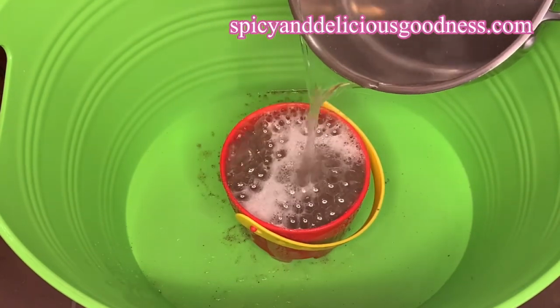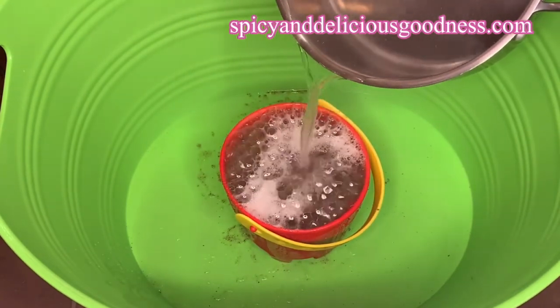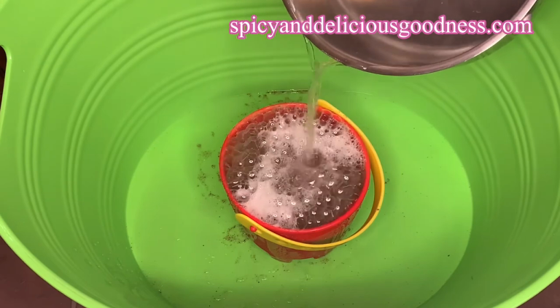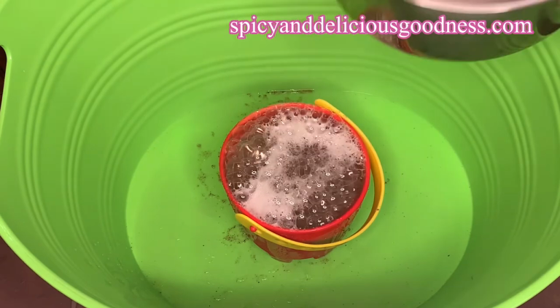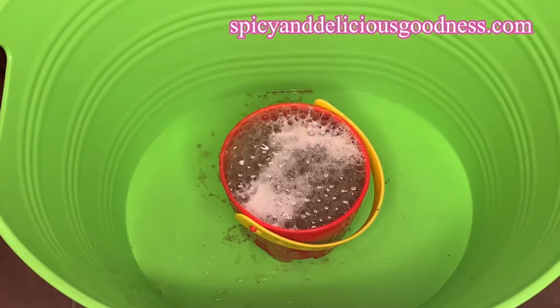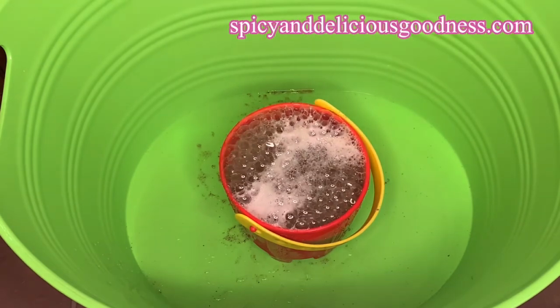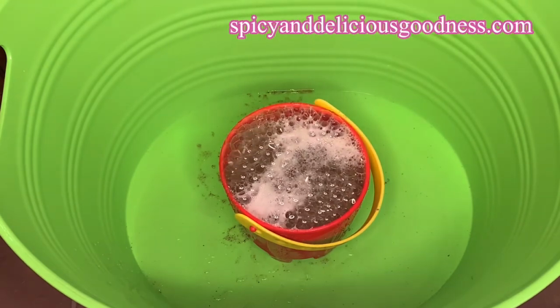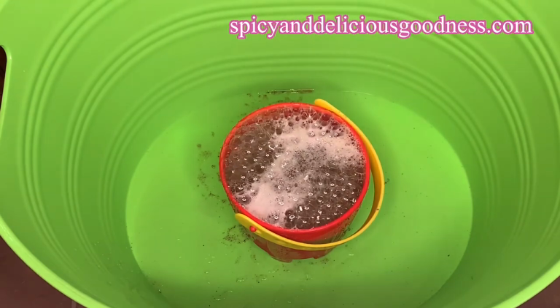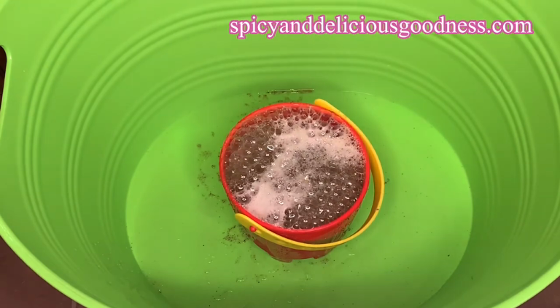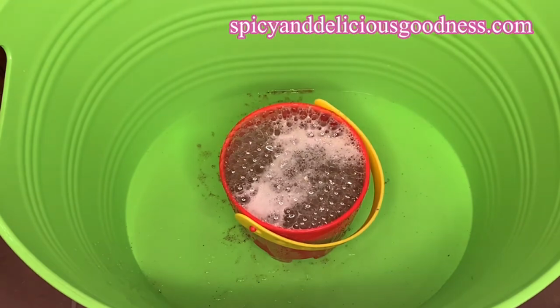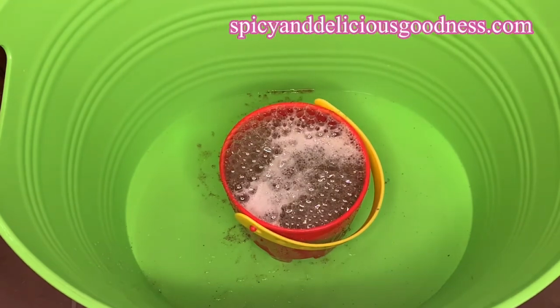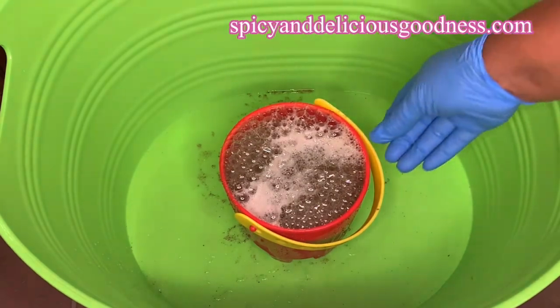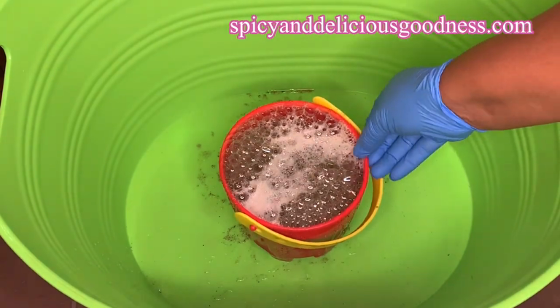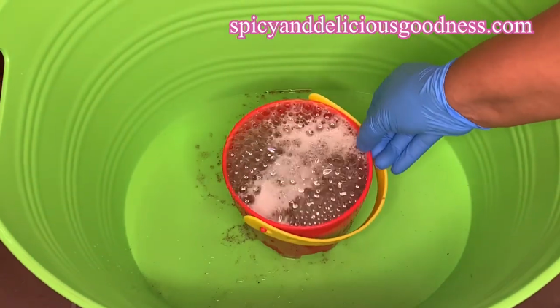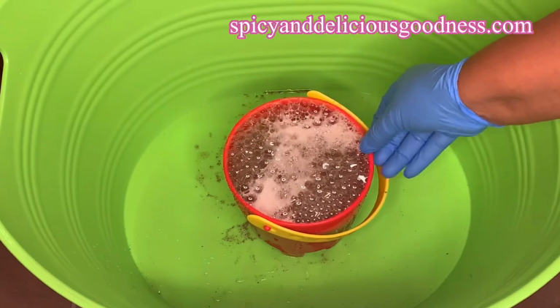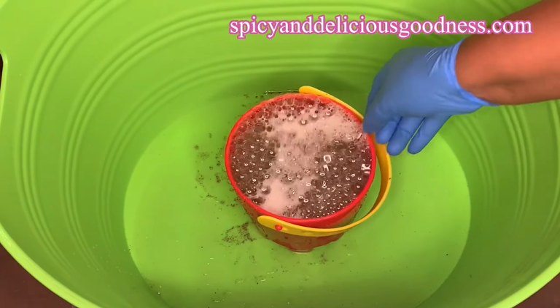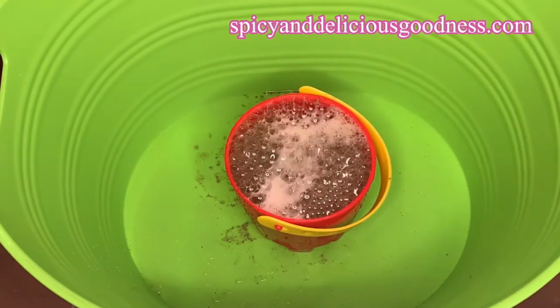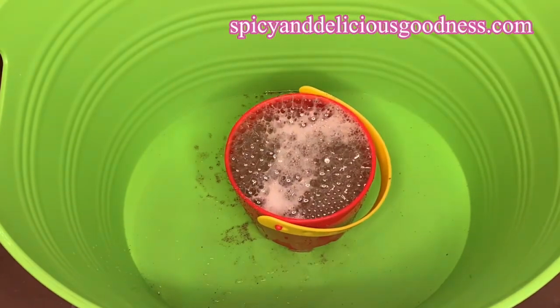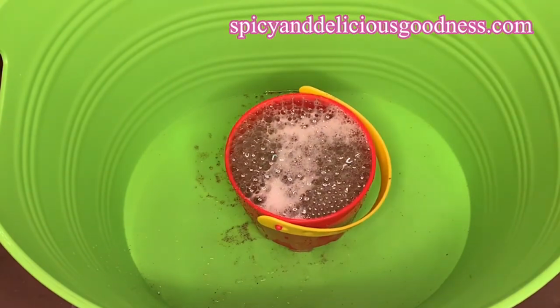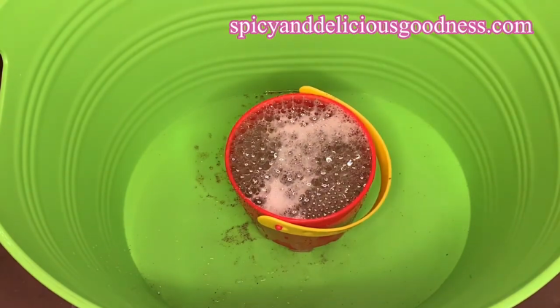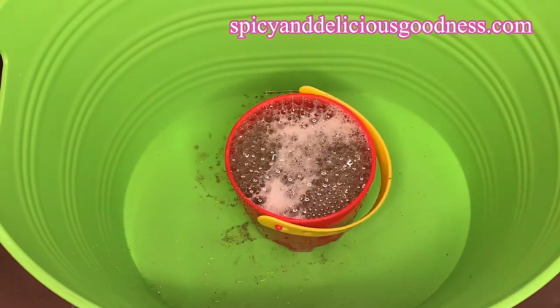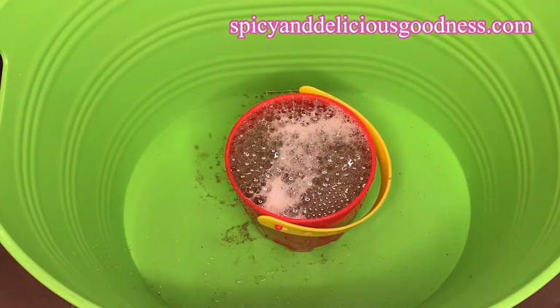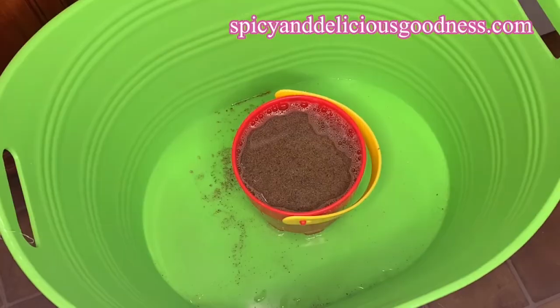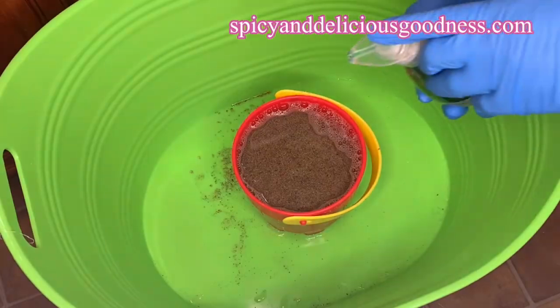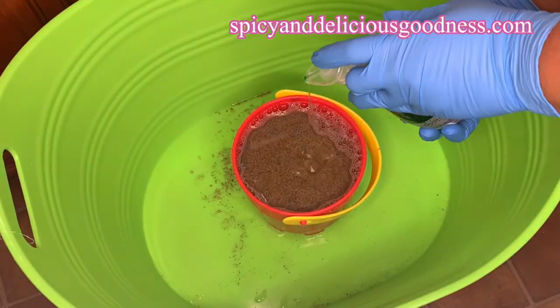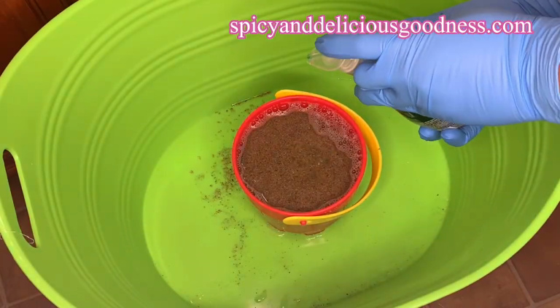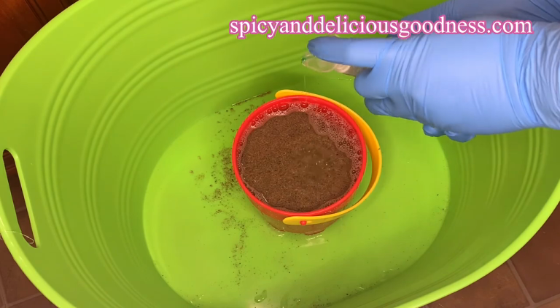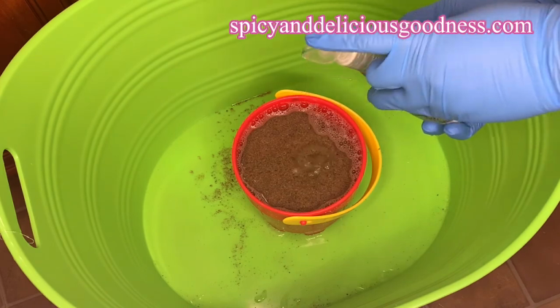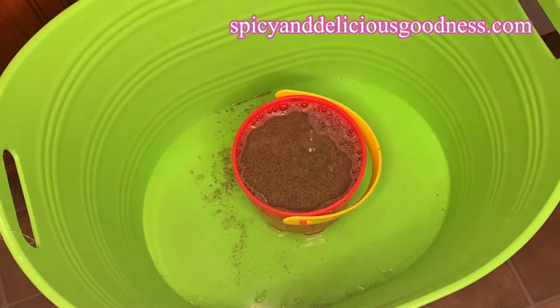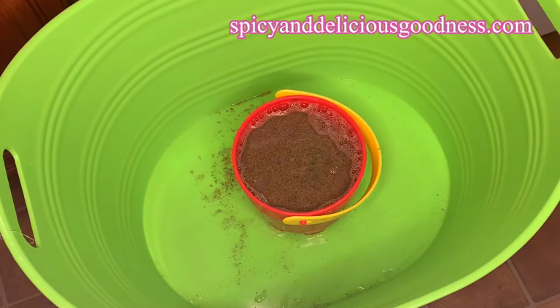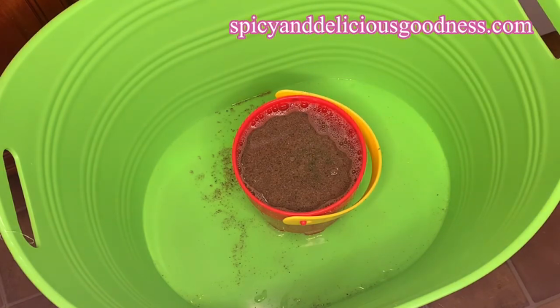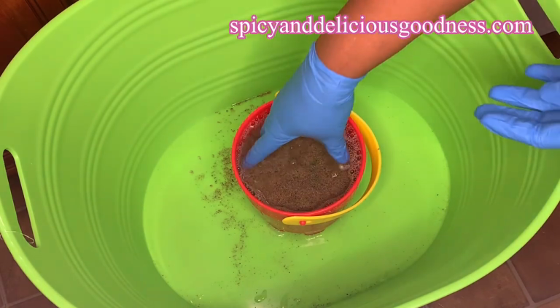The hot water and the soap are going to kill any living microbes. Do not attempt to insert your hand because it's going to burn you. If you want to stir it, use a plastic or wooden object.